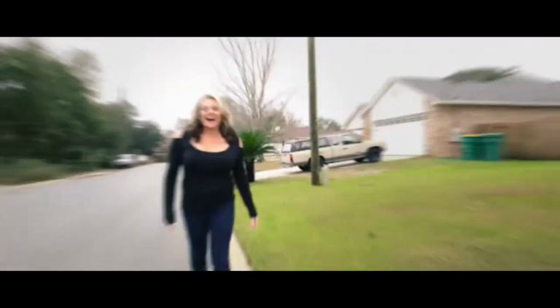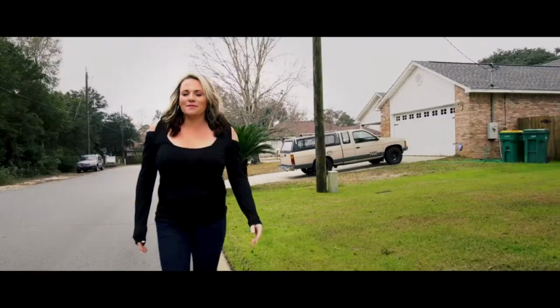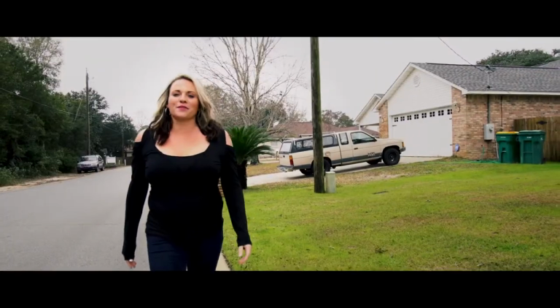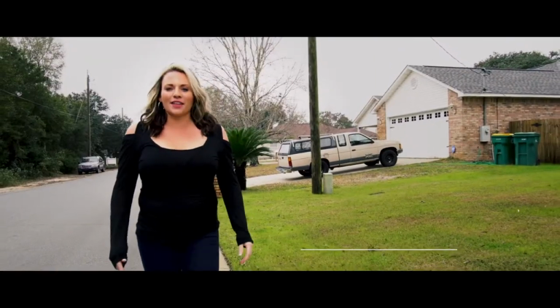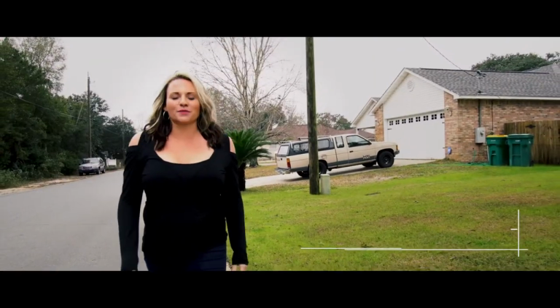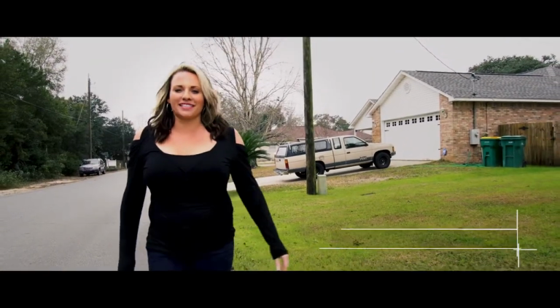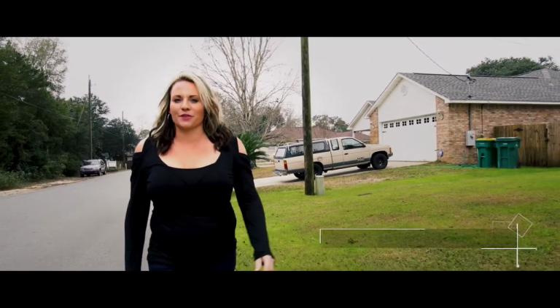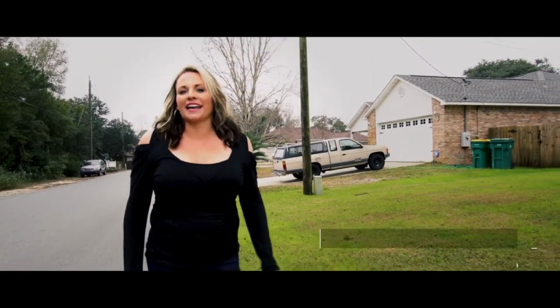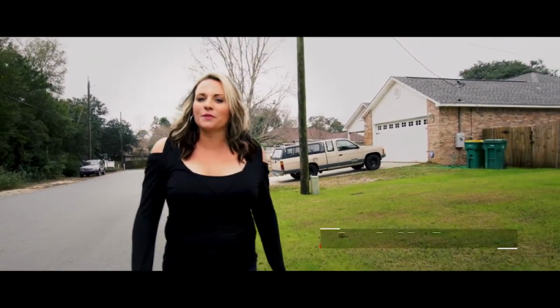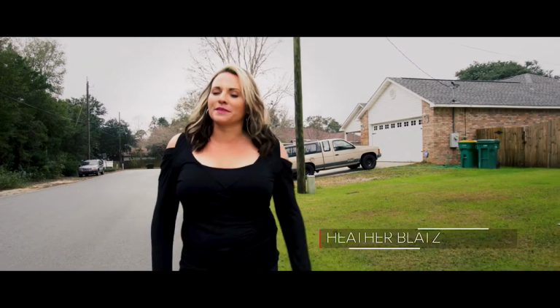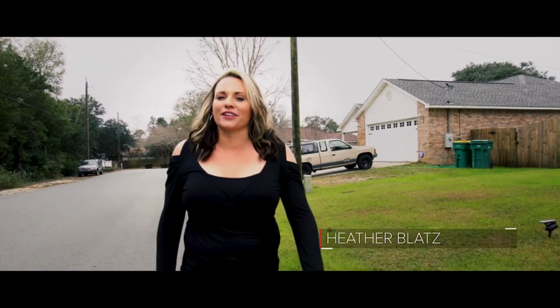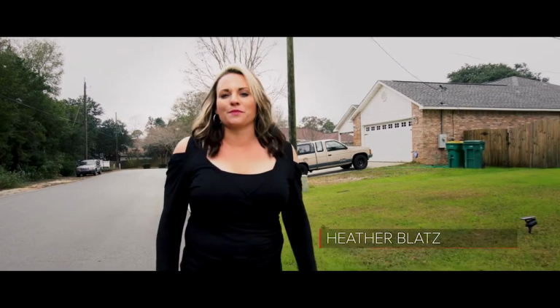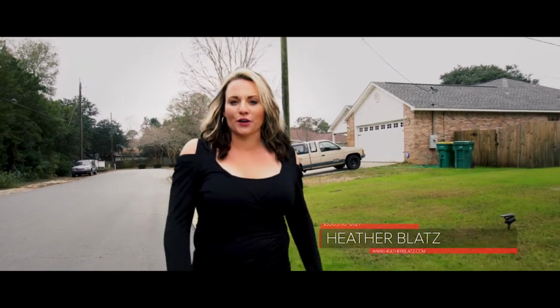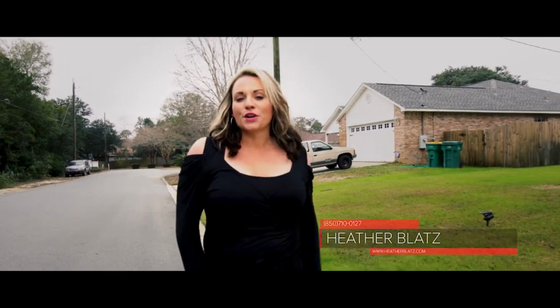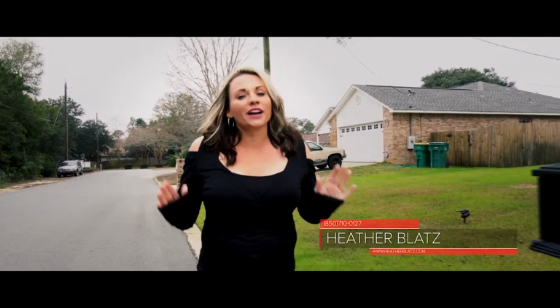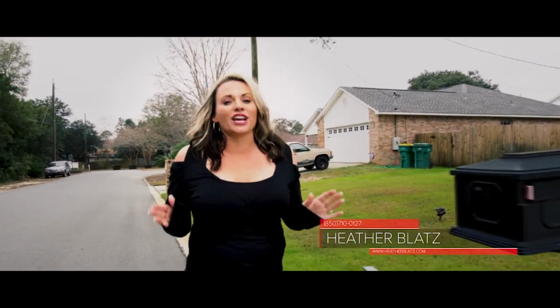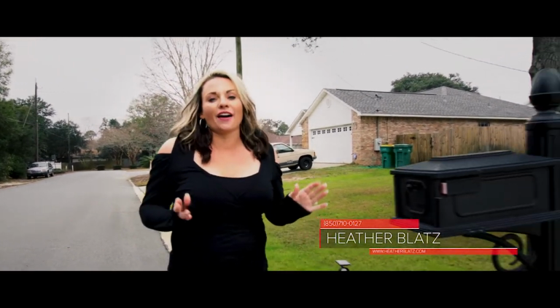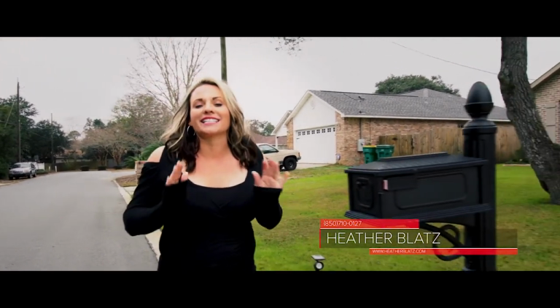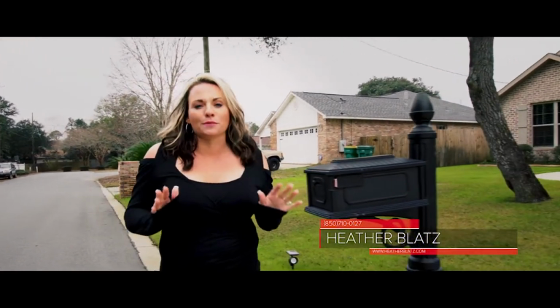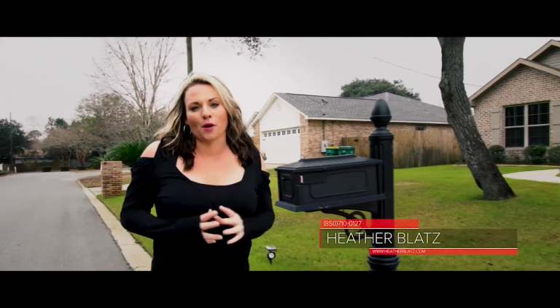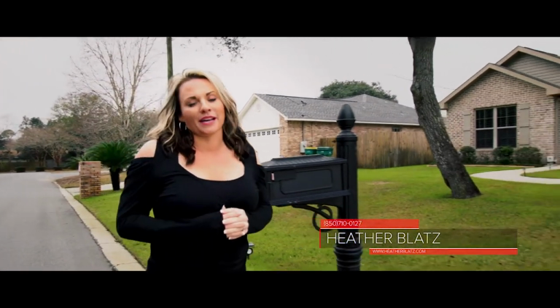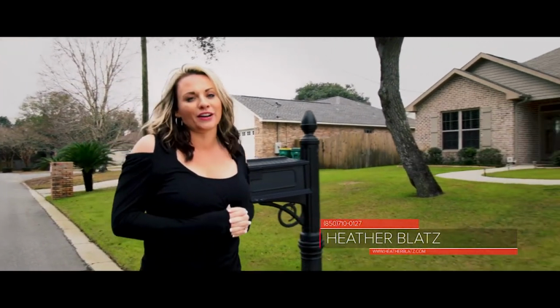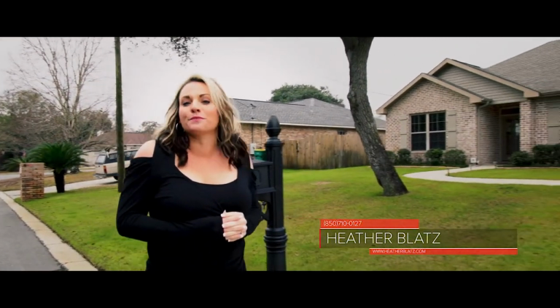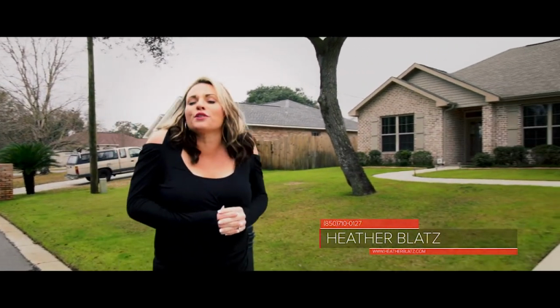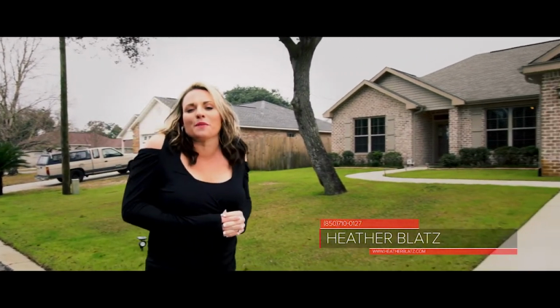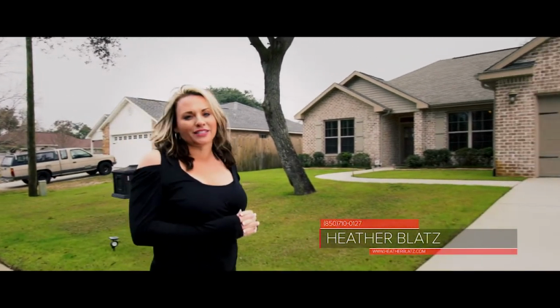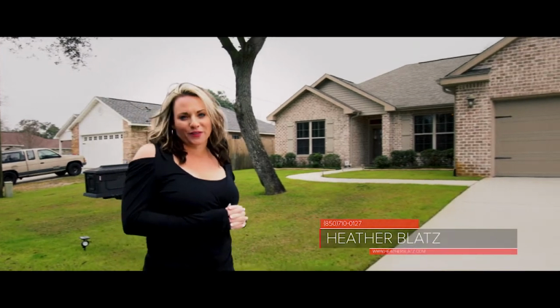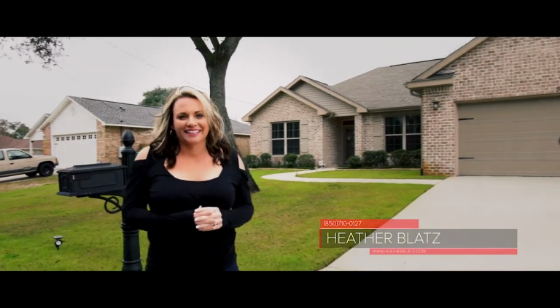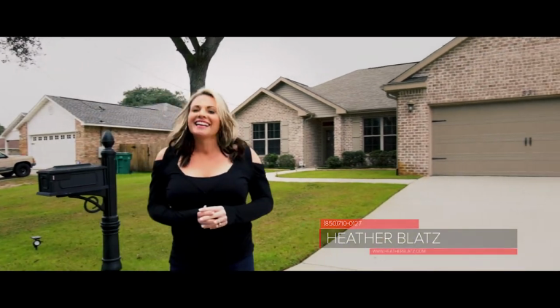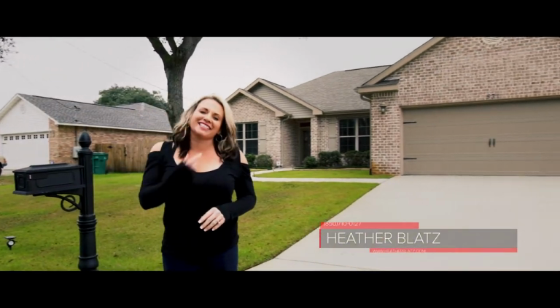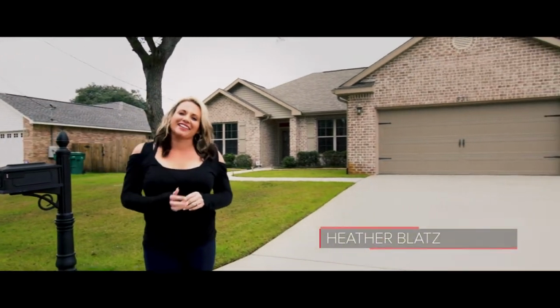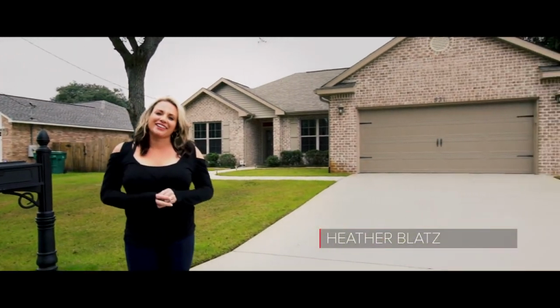Hi, I'm Heather with the Heather Blattsboro Estate Group at Keller Williams here on the Emerald Coast. We're here to check out an exceptional property here in beautiful Mariesto, Florida. Let's go take a look.